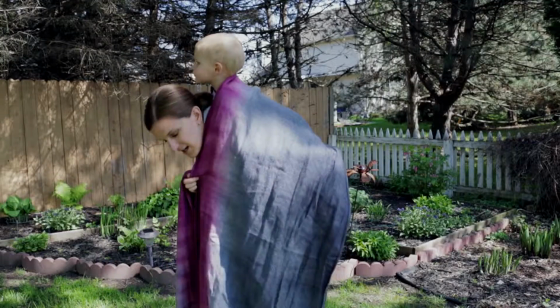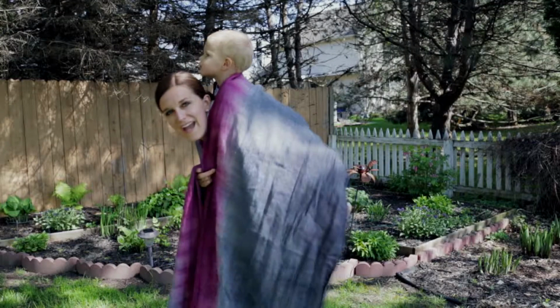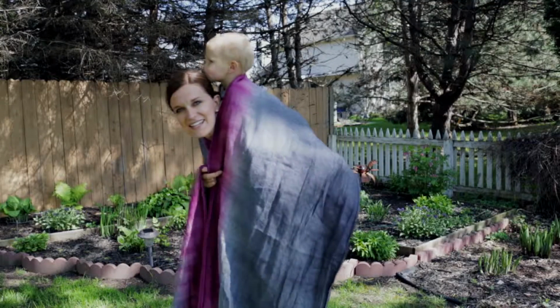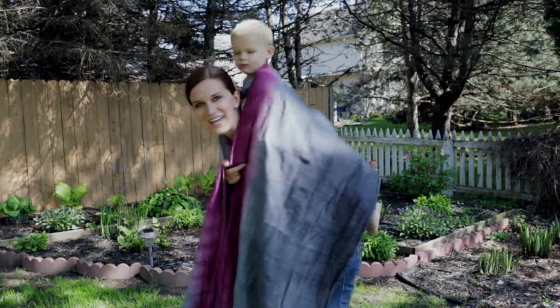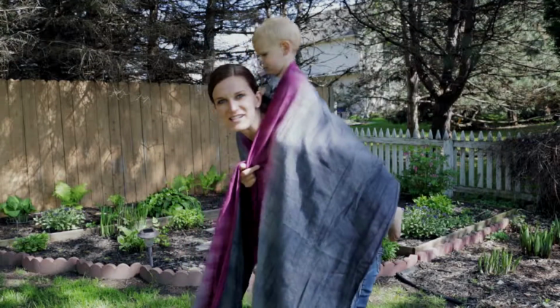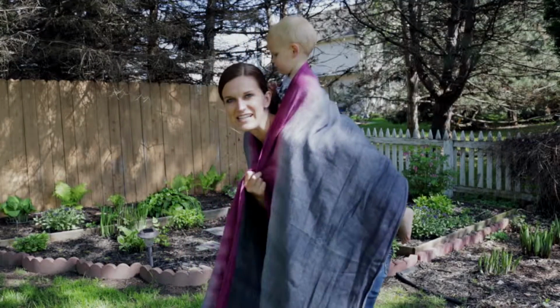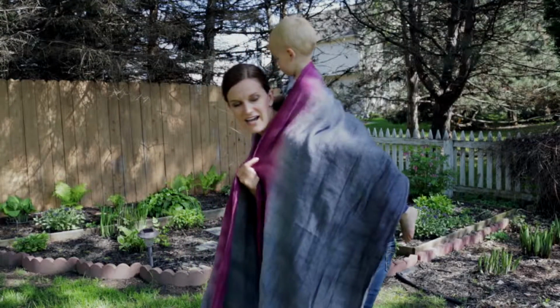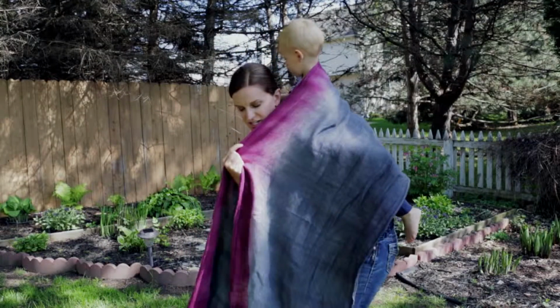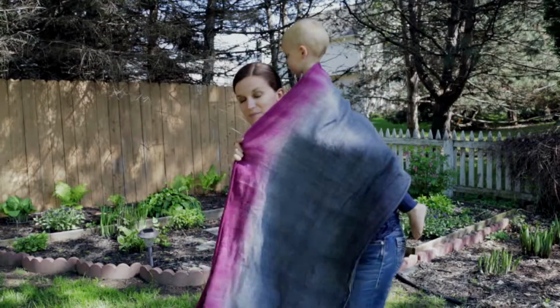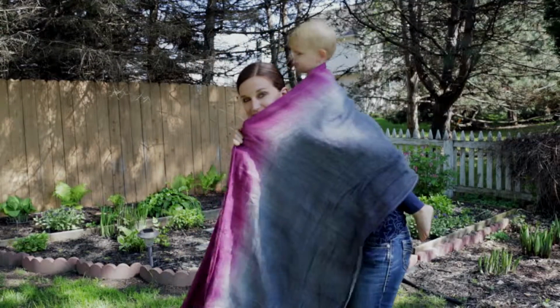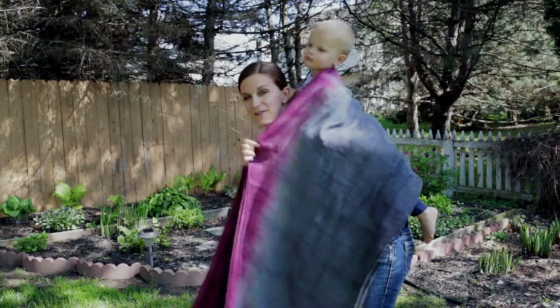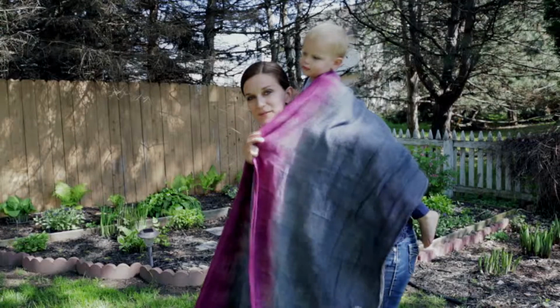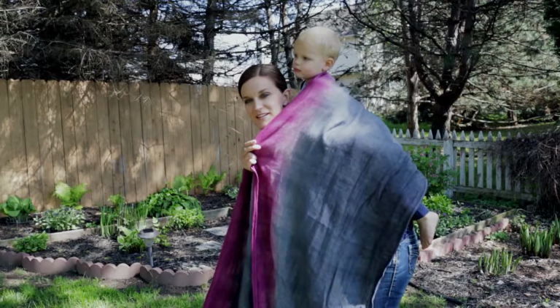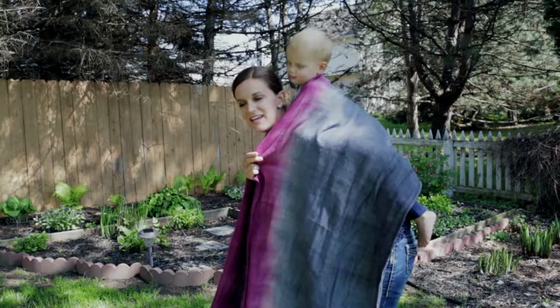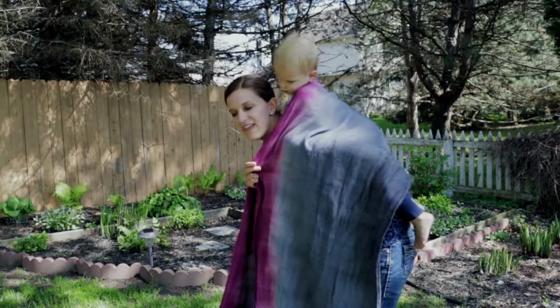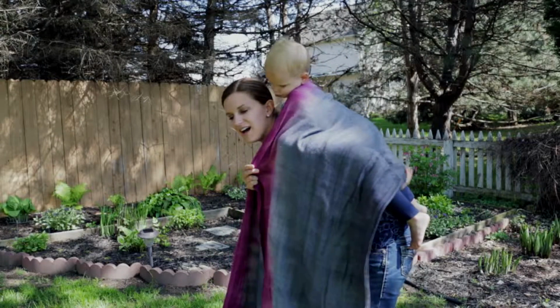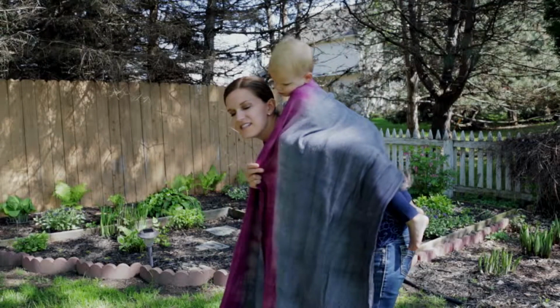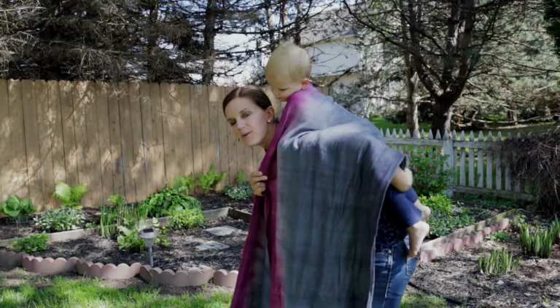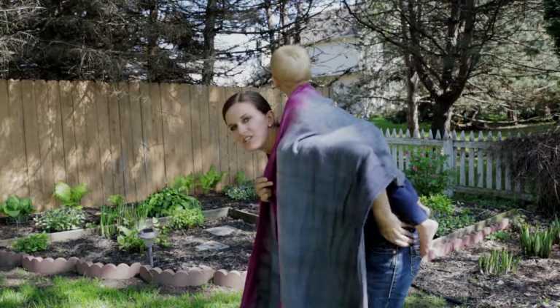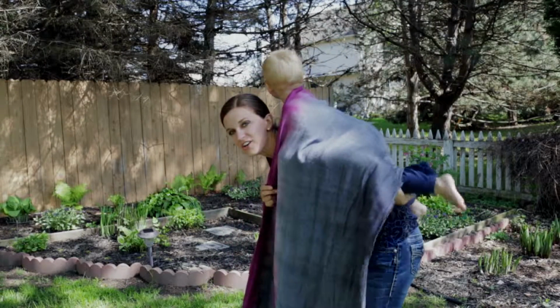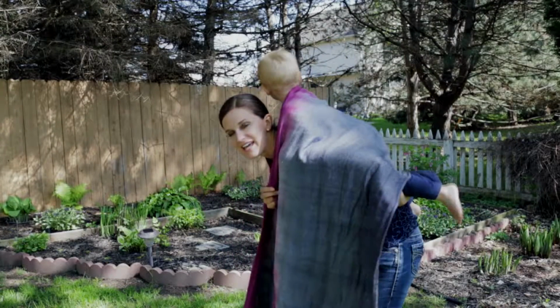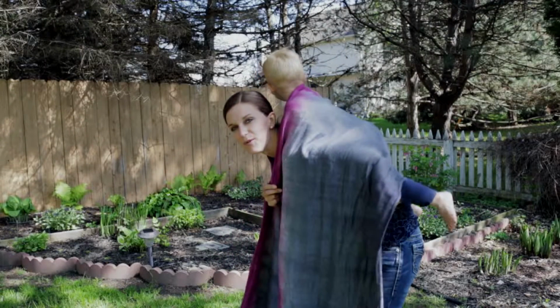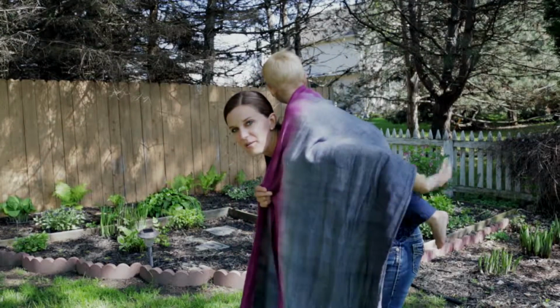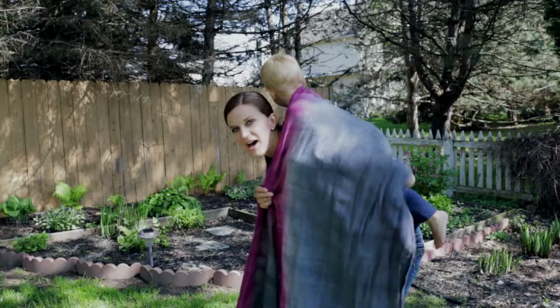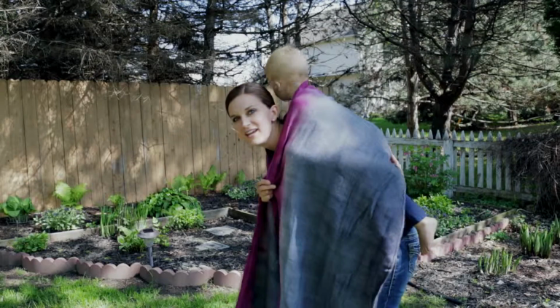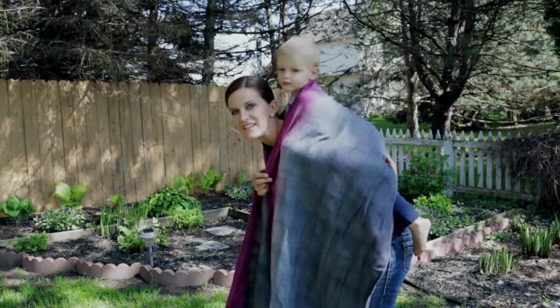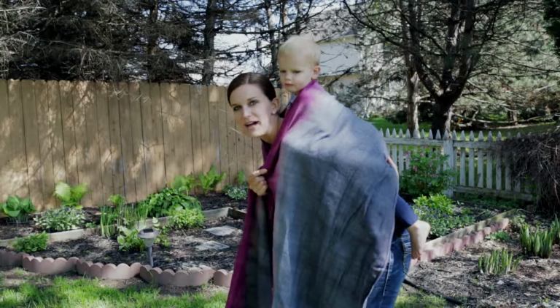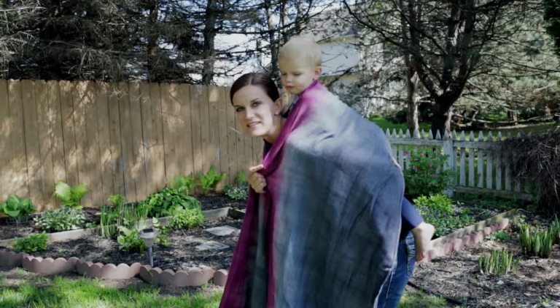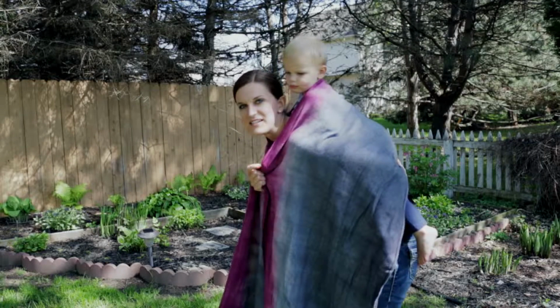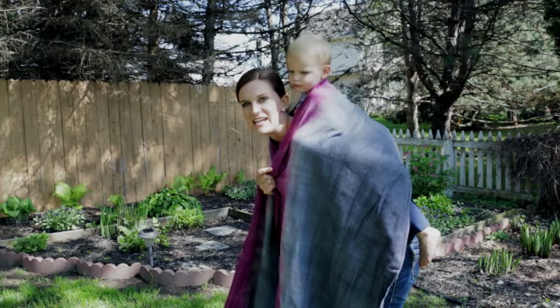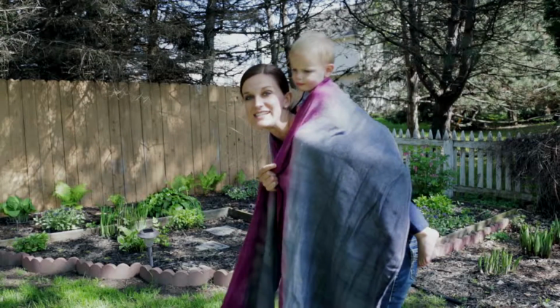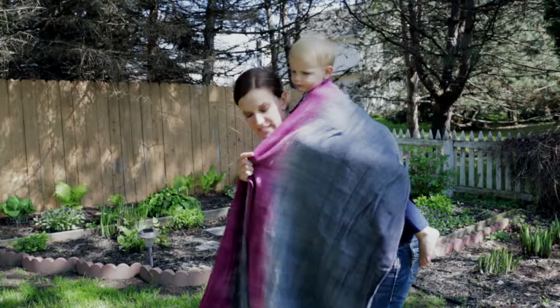To get a secure seat, I like to put this in my mouth to hold him securely, then reach under his legs and pull the fabric up — that's how I get a secure seat and a nice deep seat.